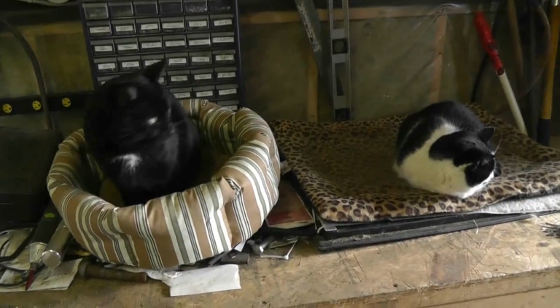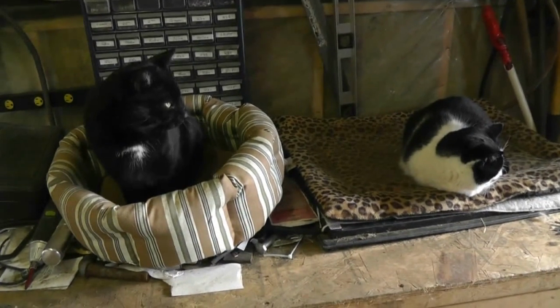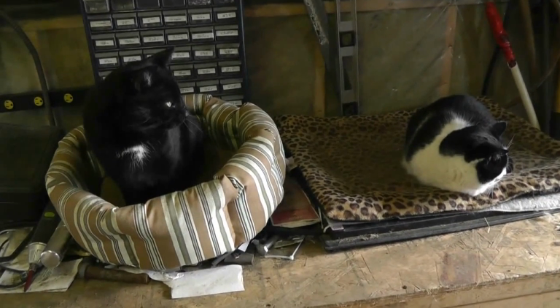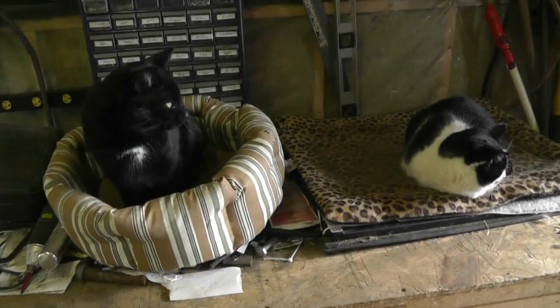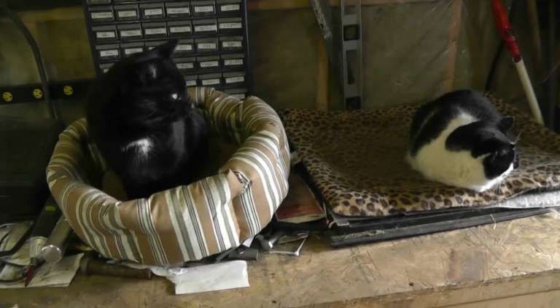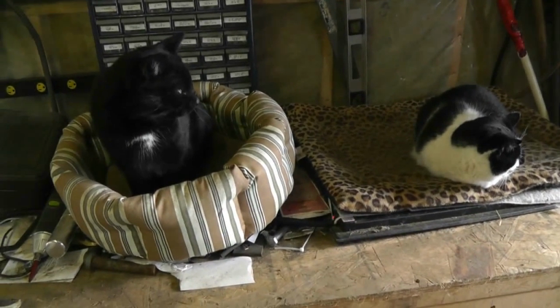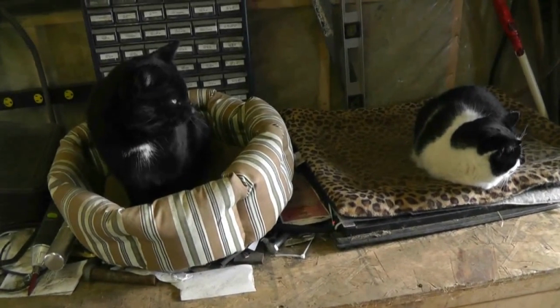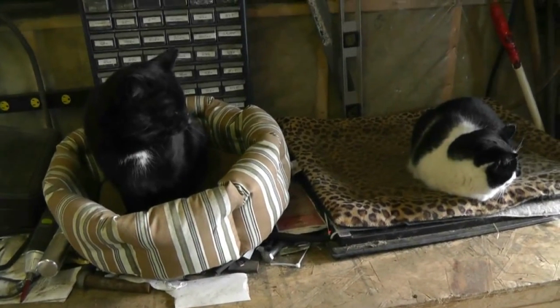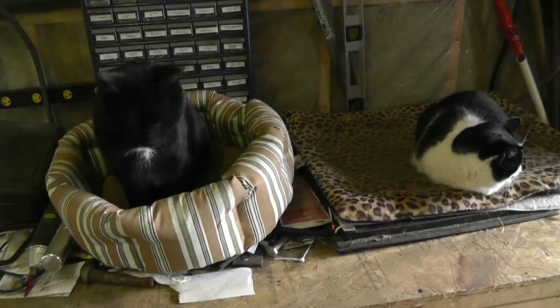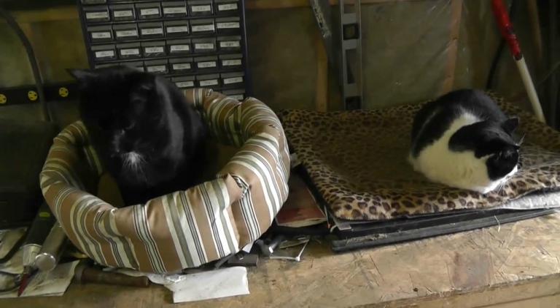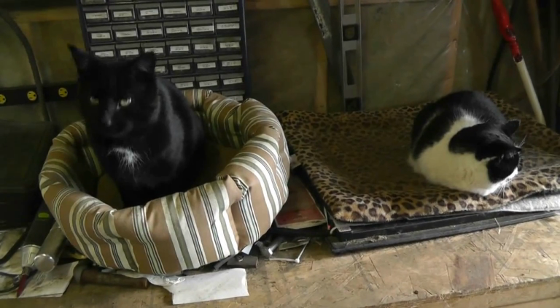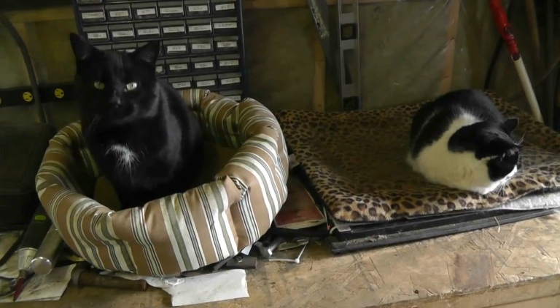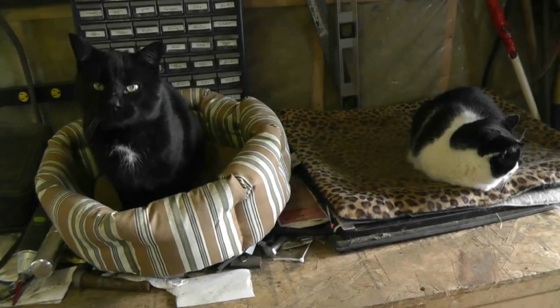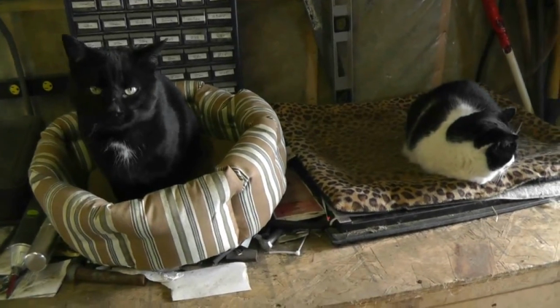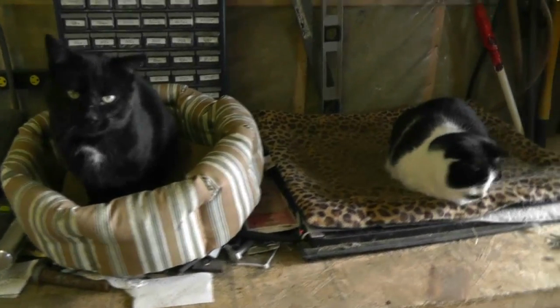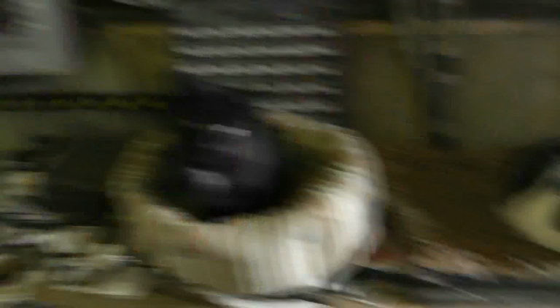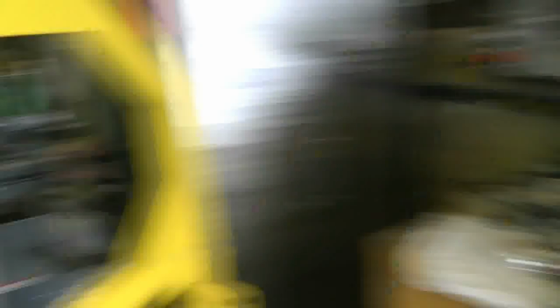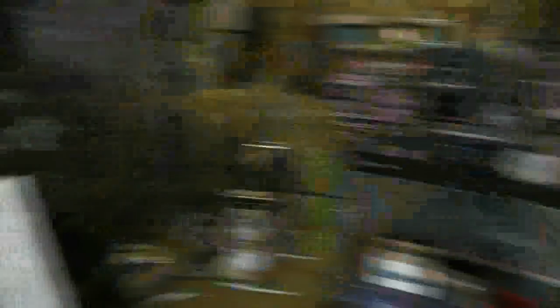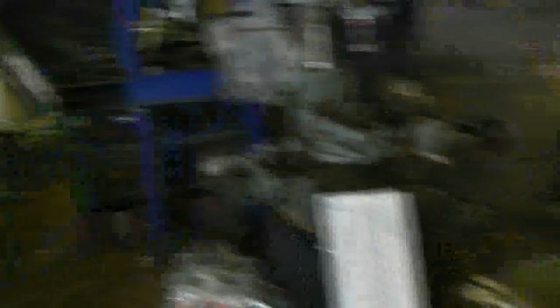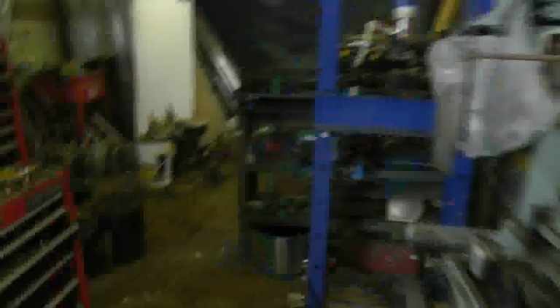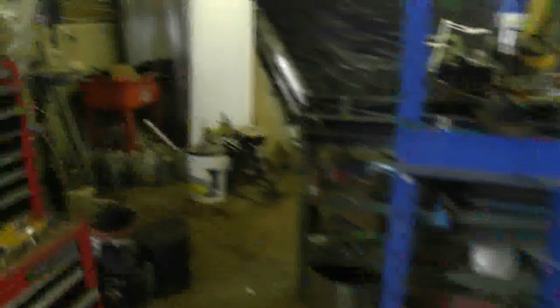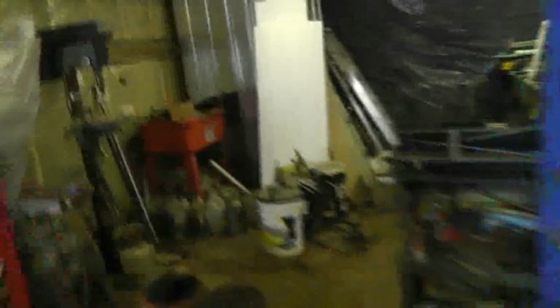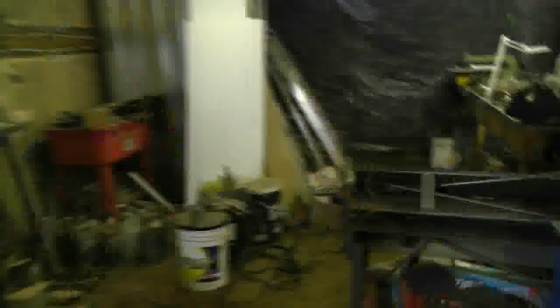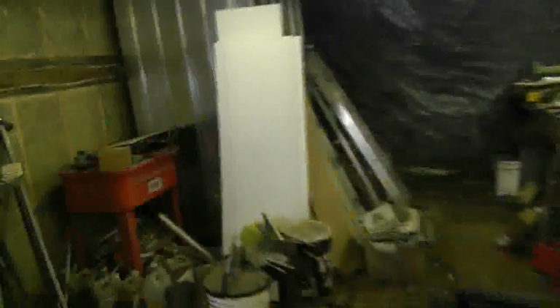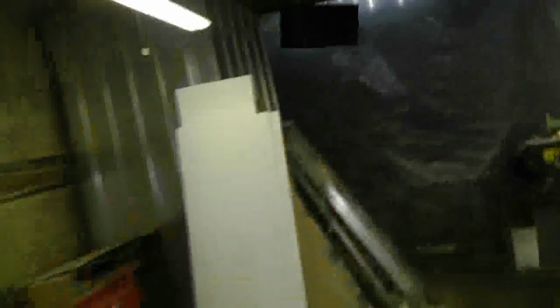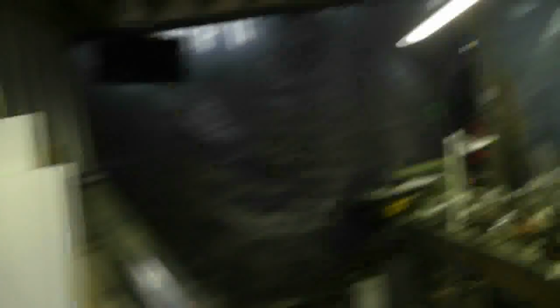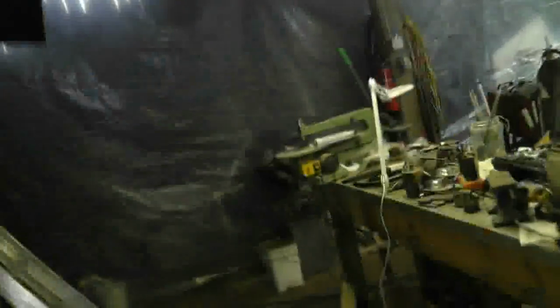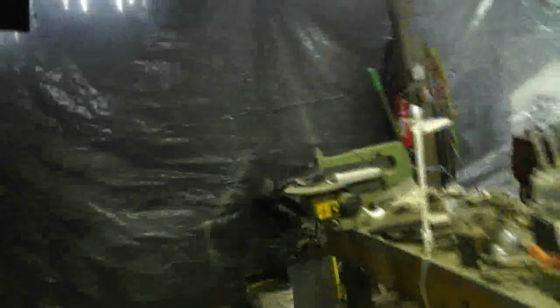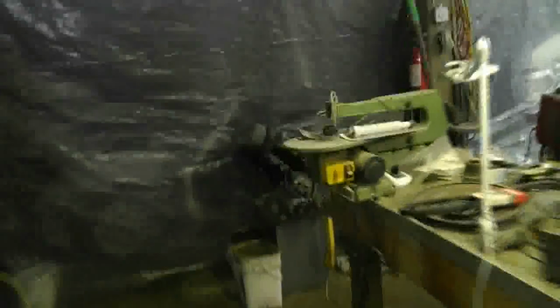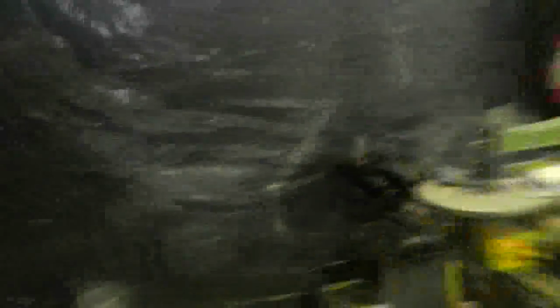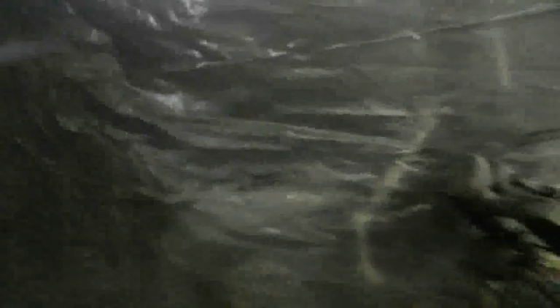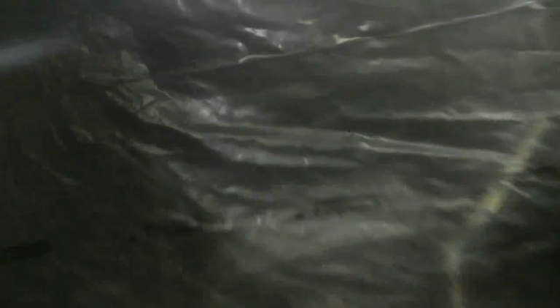Hey guys, I thought I'd do a quick video for Wild-Eyed Northern Boy, Tommy Shue, about the heater that I use to warm up my compressor pump.